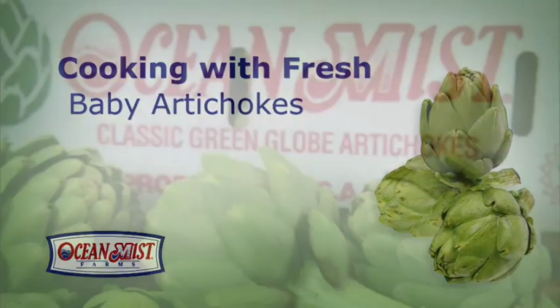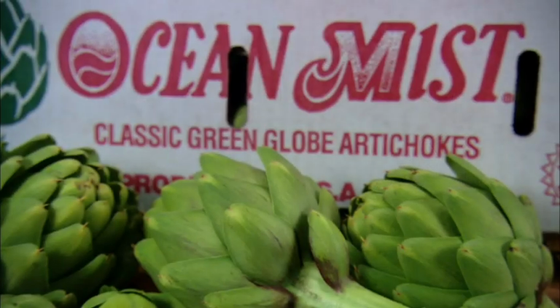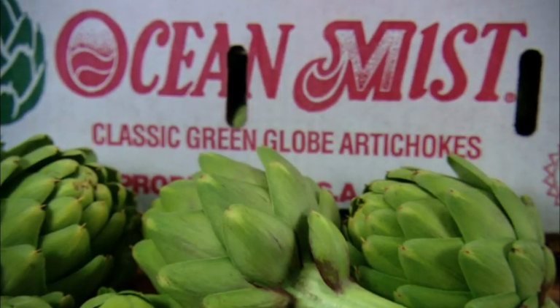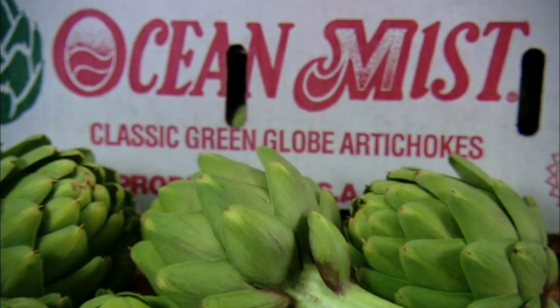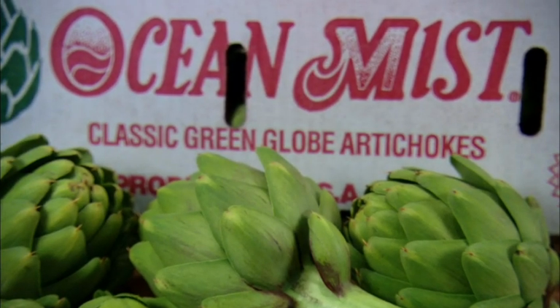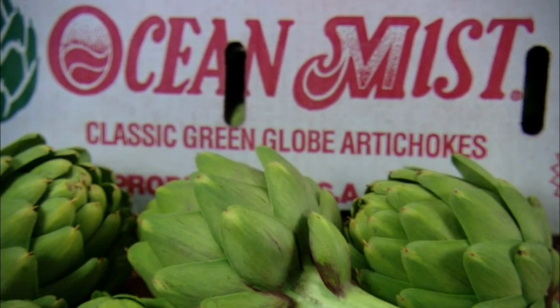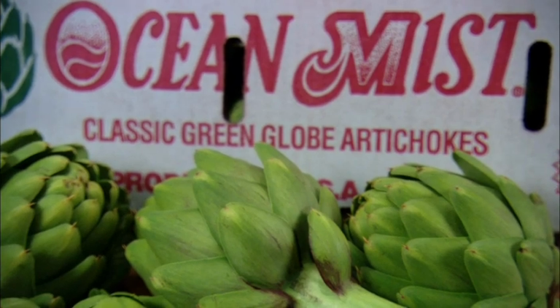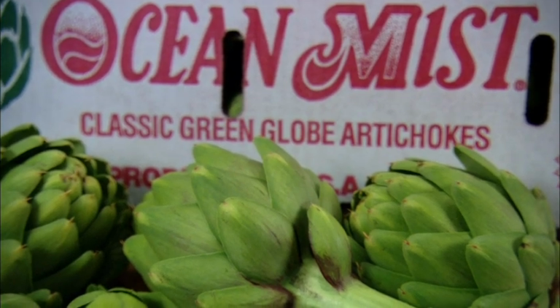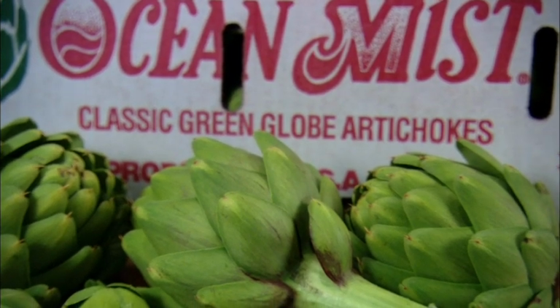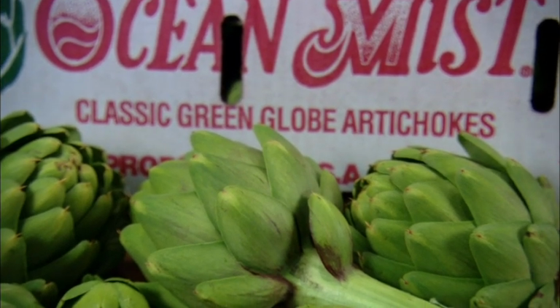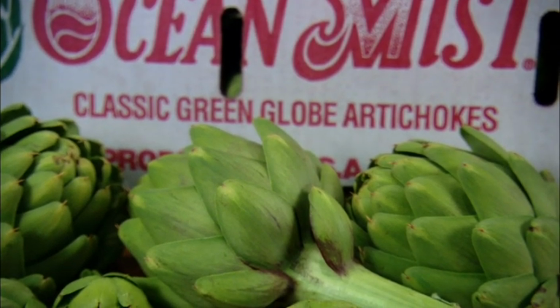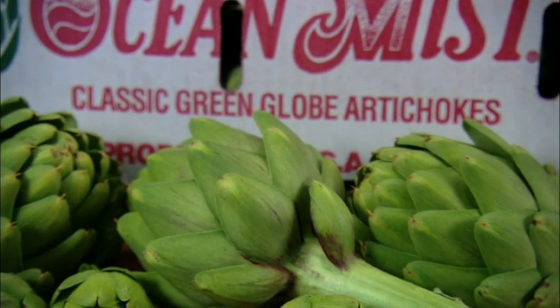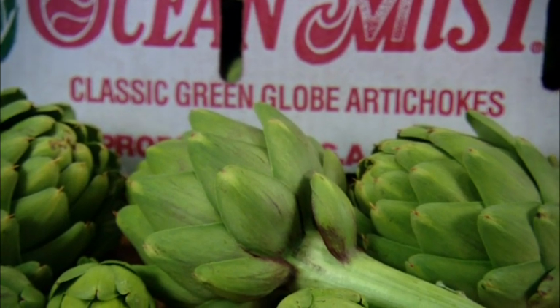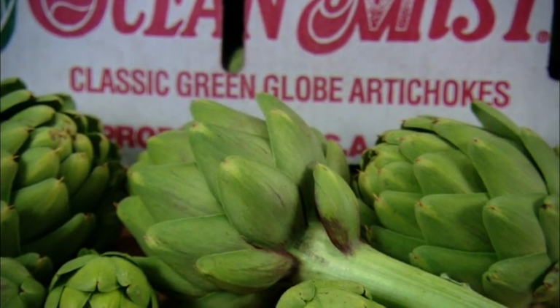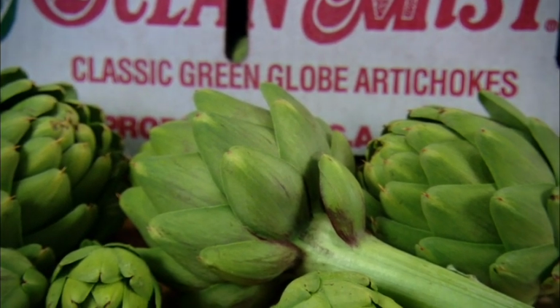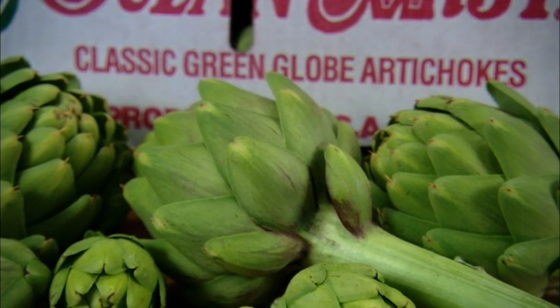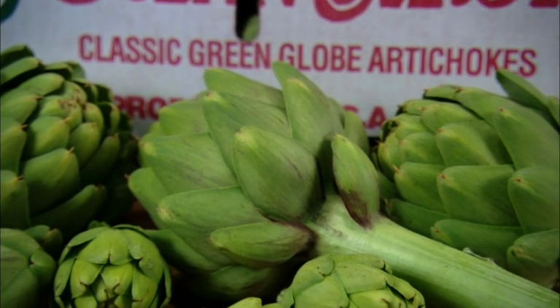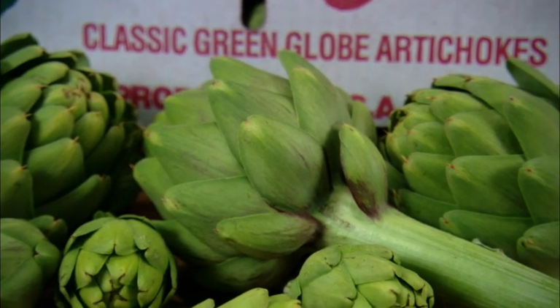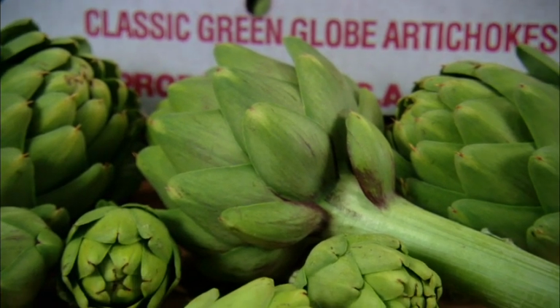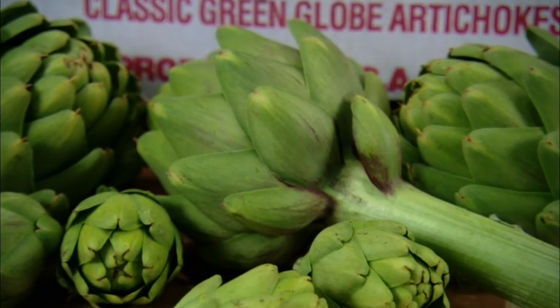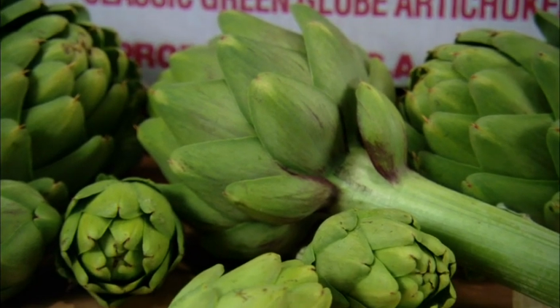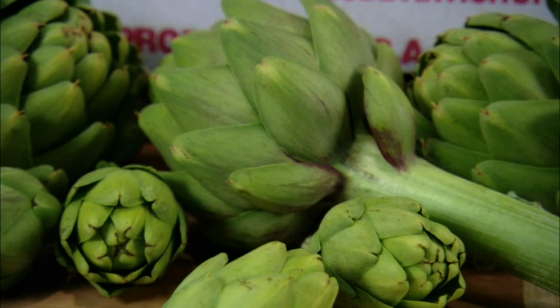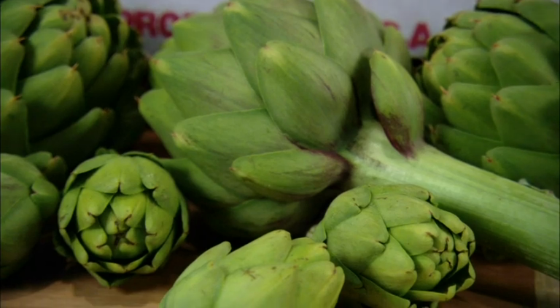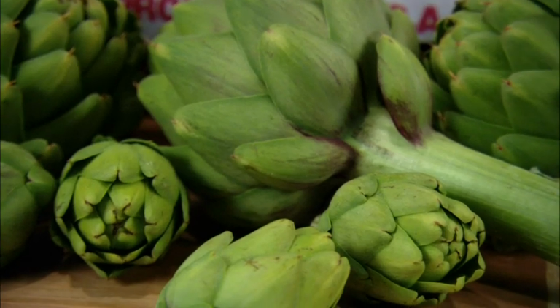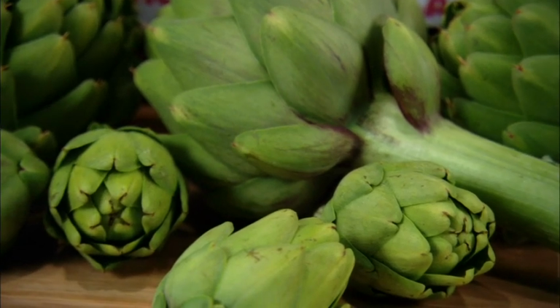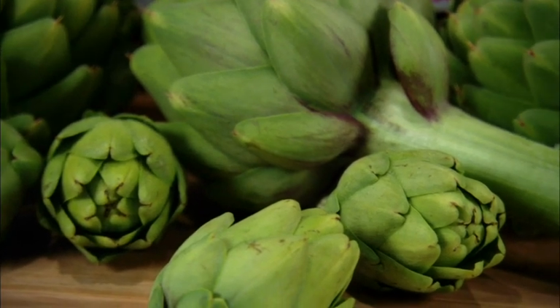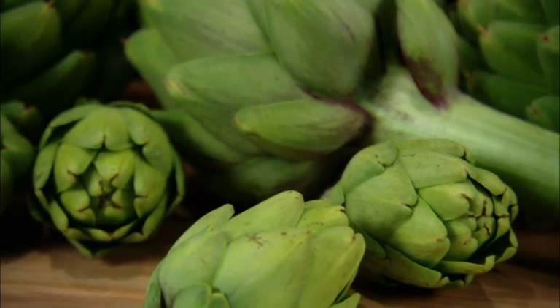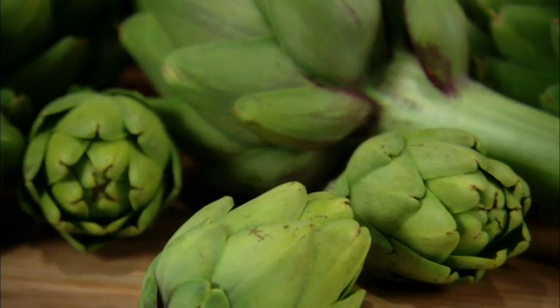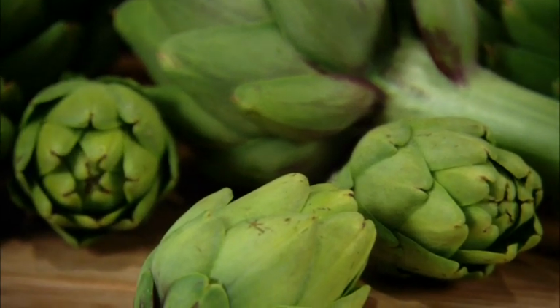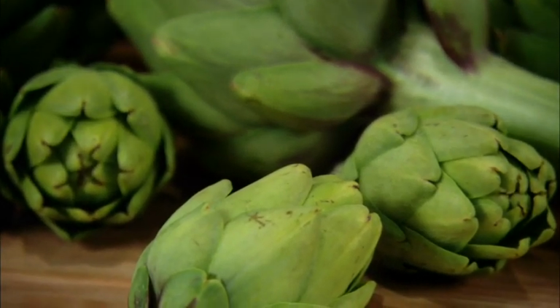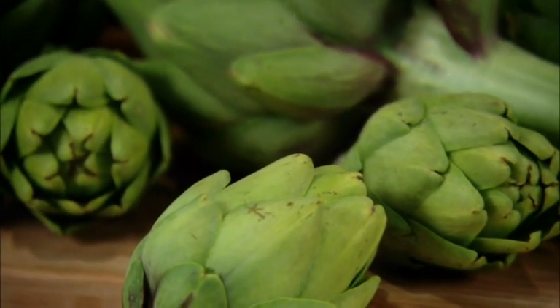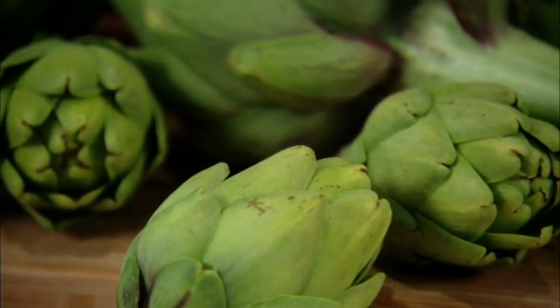Did you know that baby artichokes are a seasonal size and the availability does vary throughout the year? The month of May is the peak volume month for this favorite foodie sized artichoke.